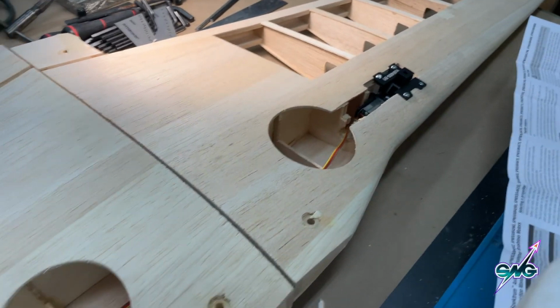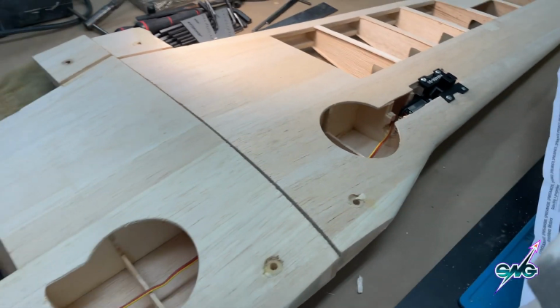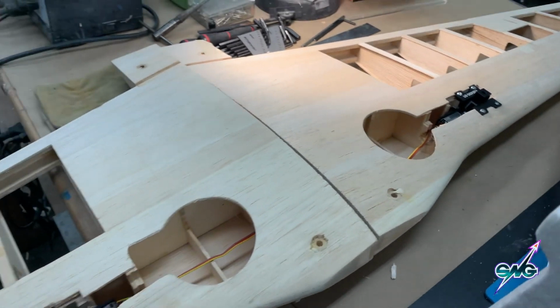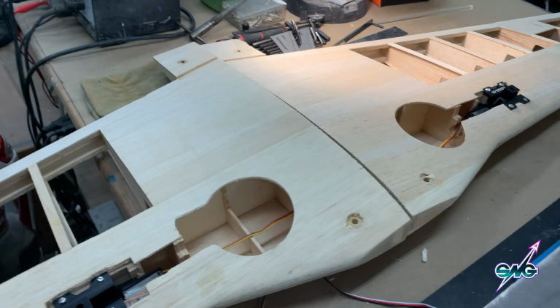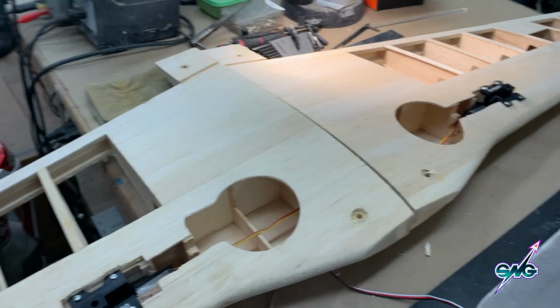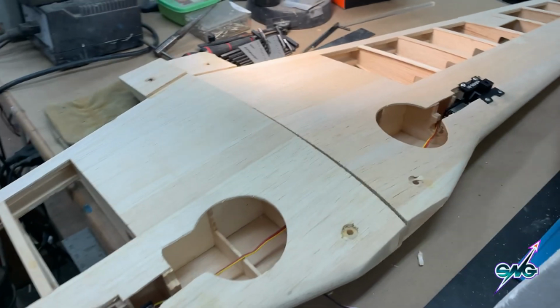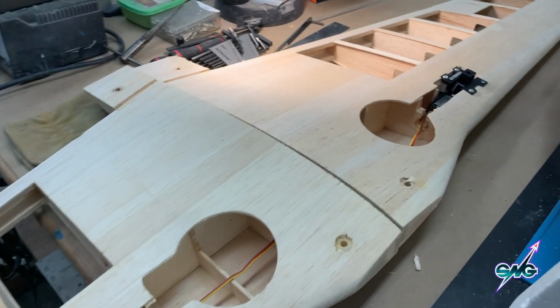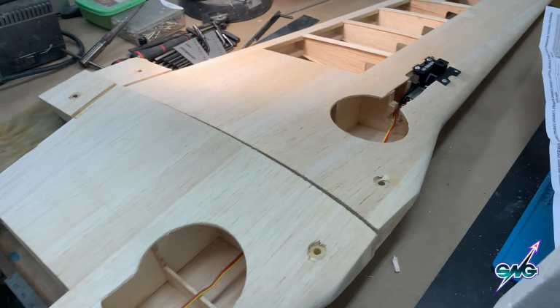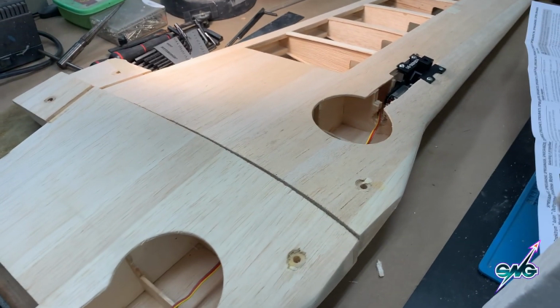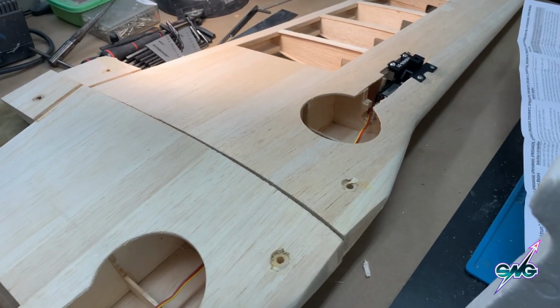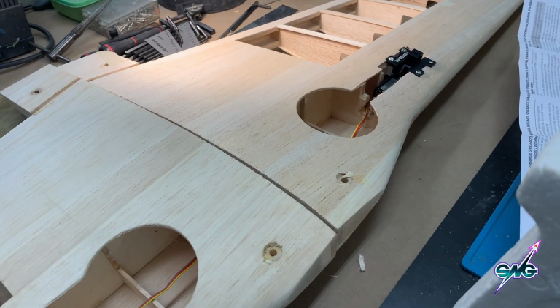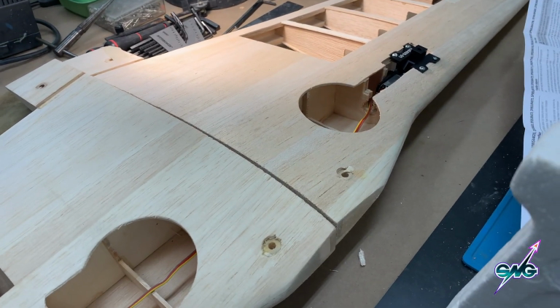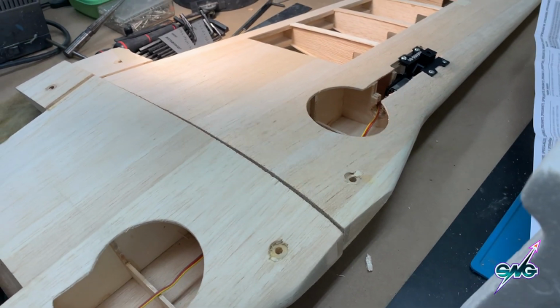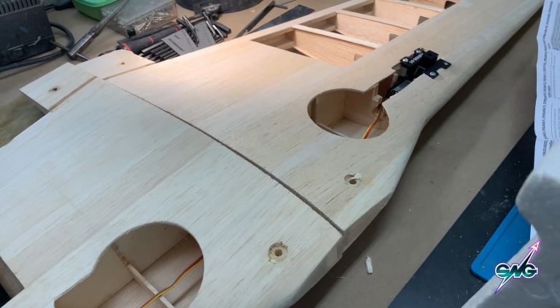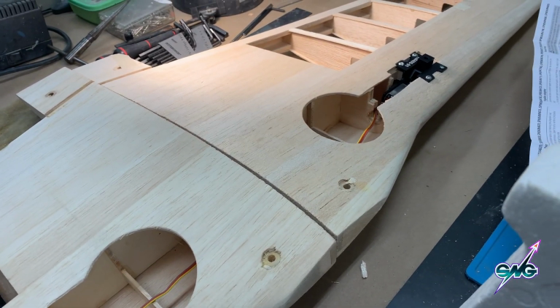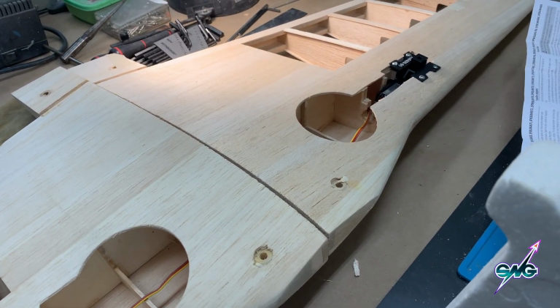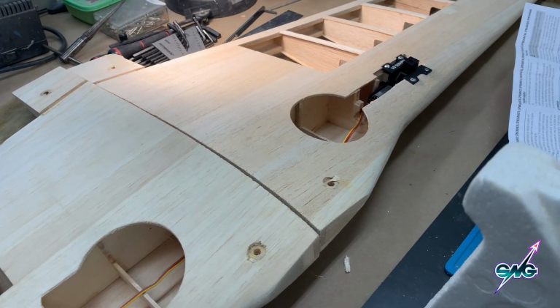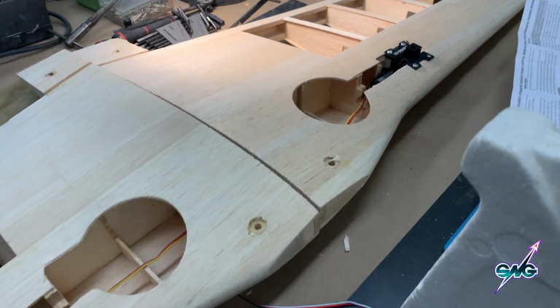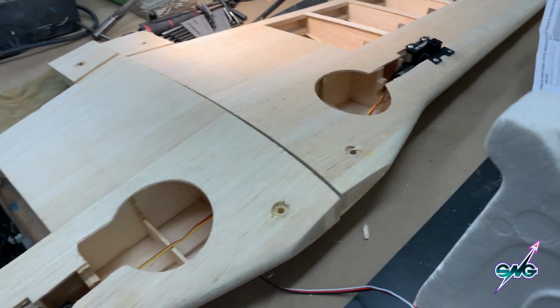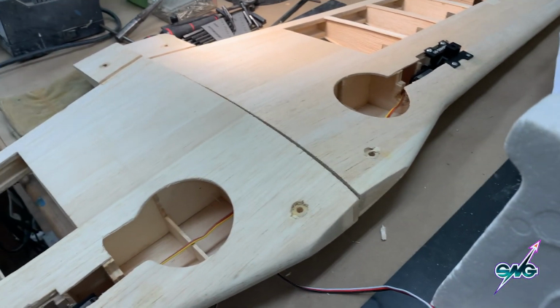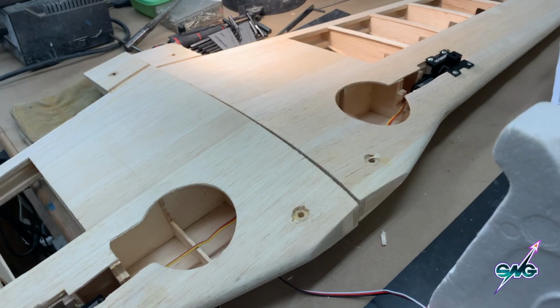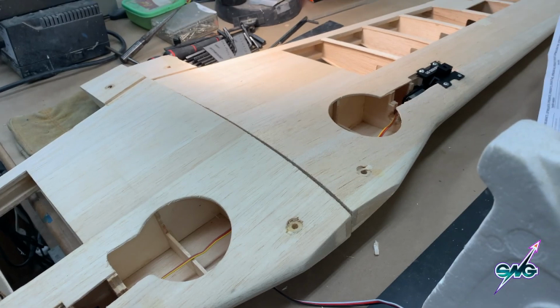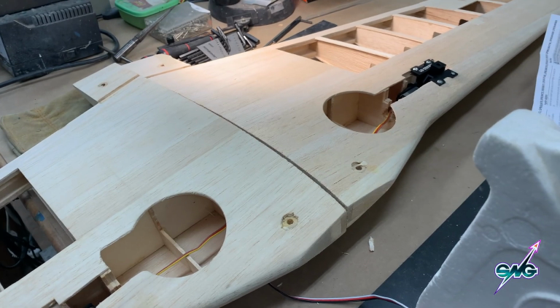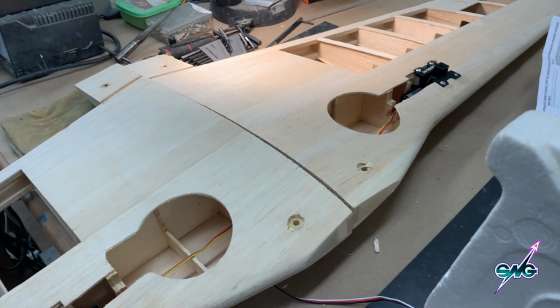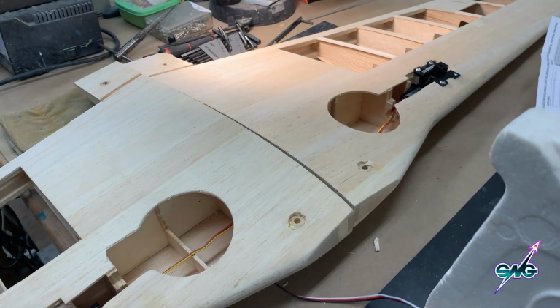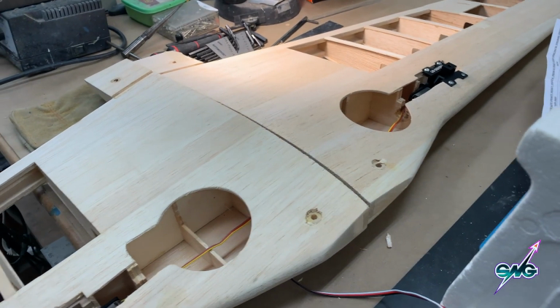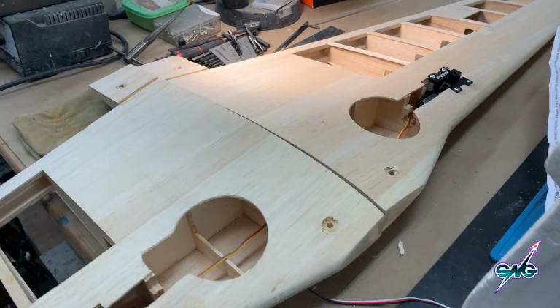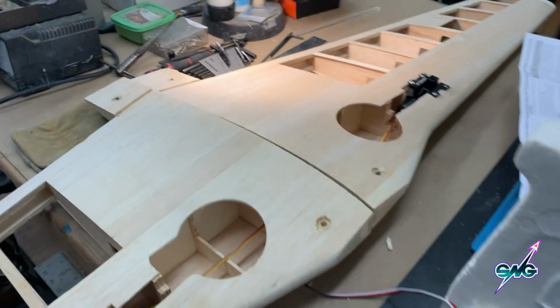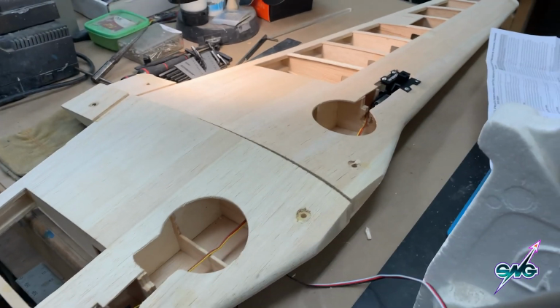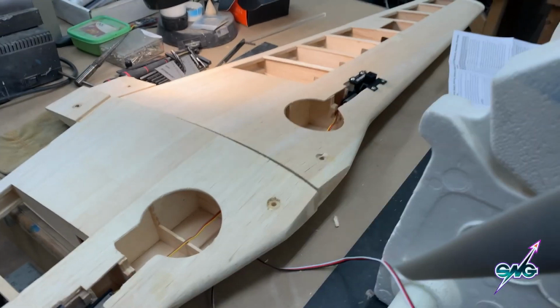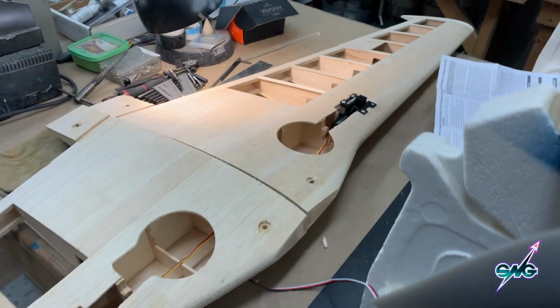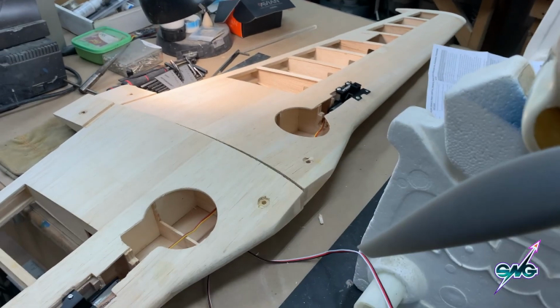I'm going to stop by Verne's Winter Hobbies tomorrow and pick up some 316 piano wire. But I wanted to show you that these are working very well.